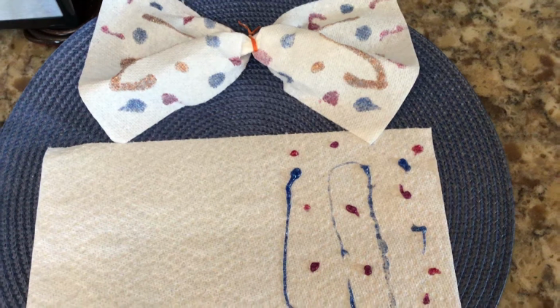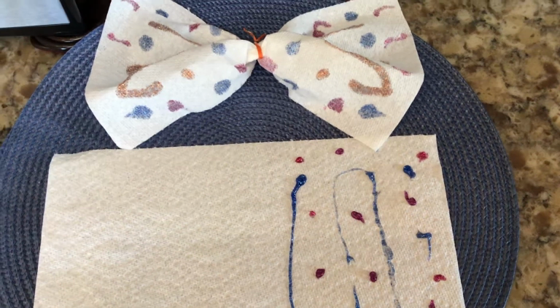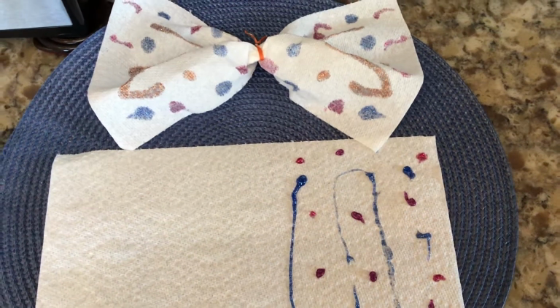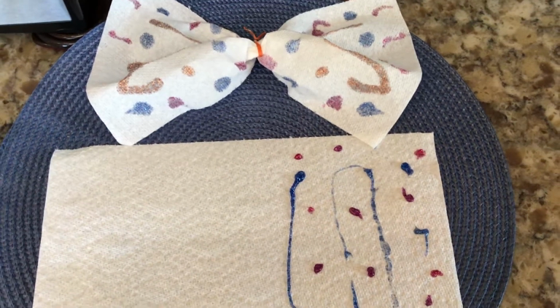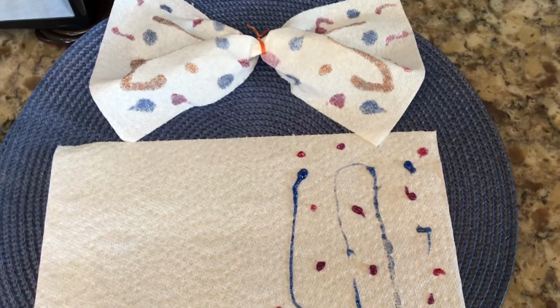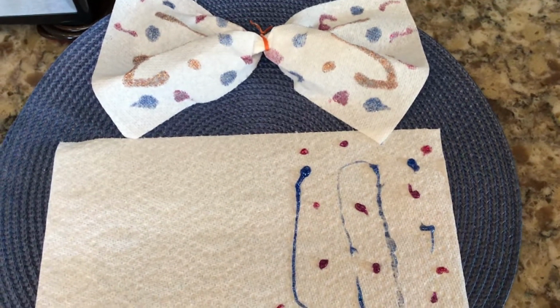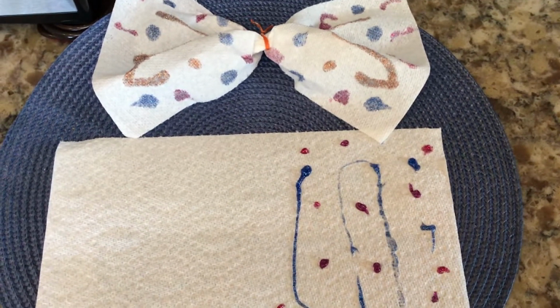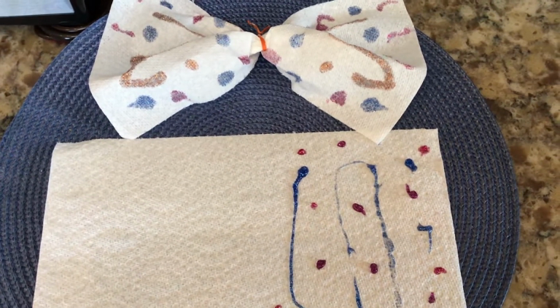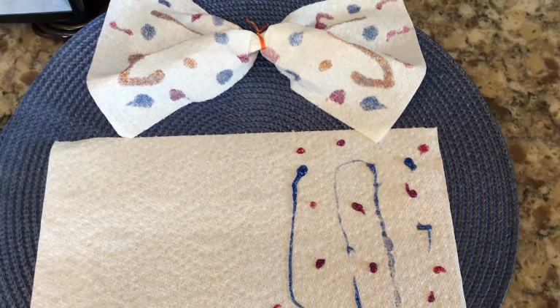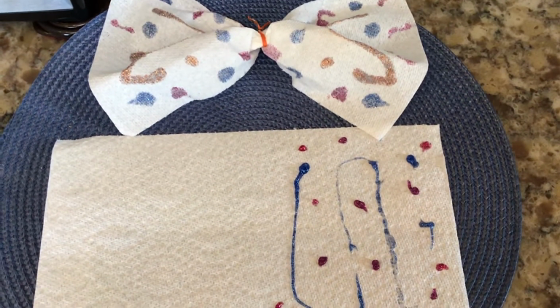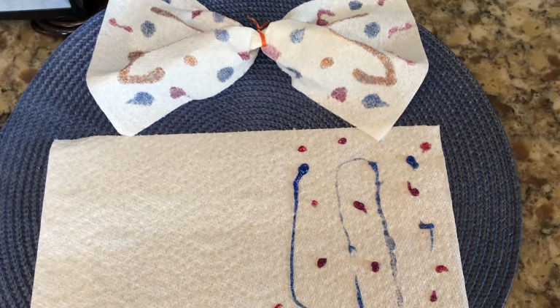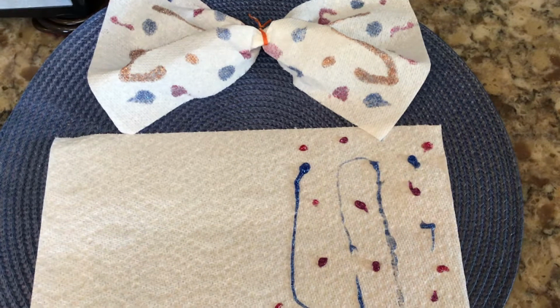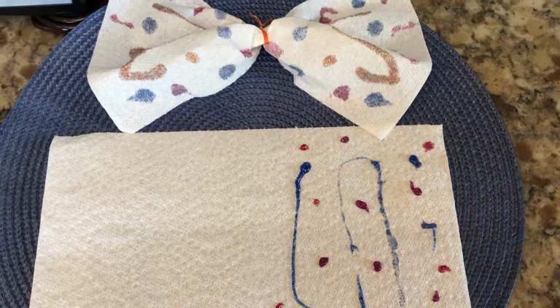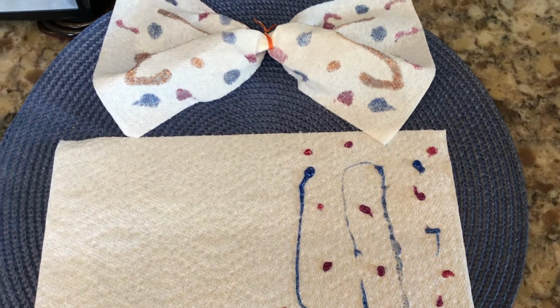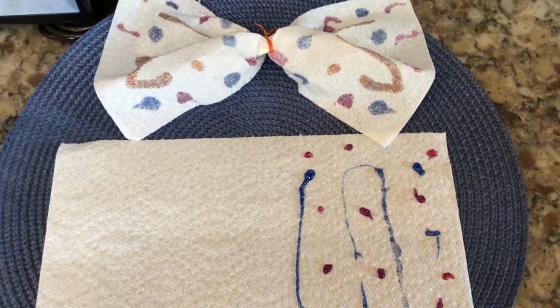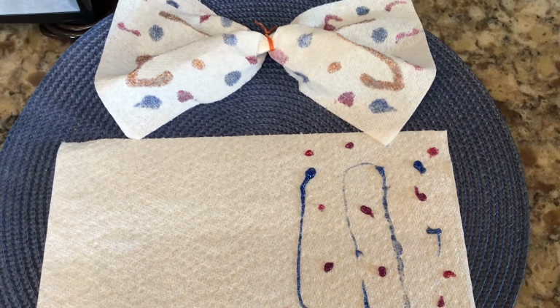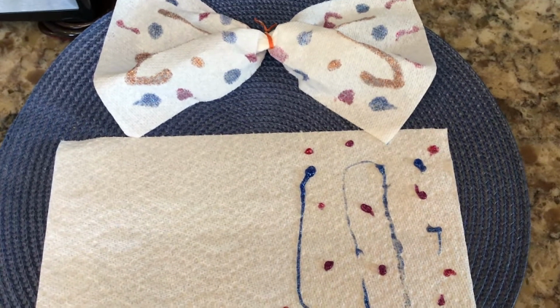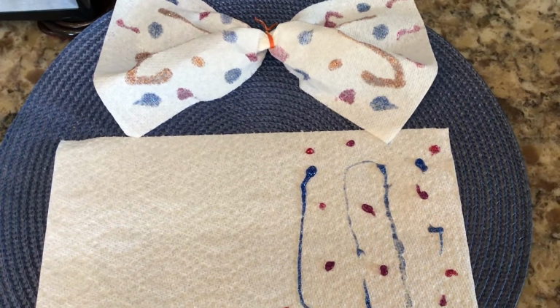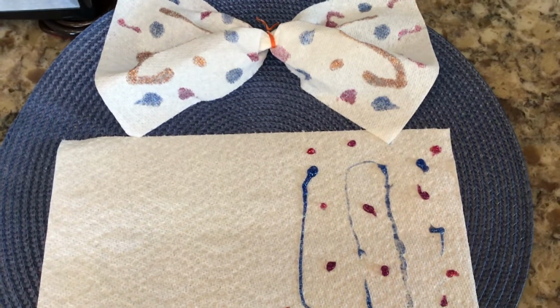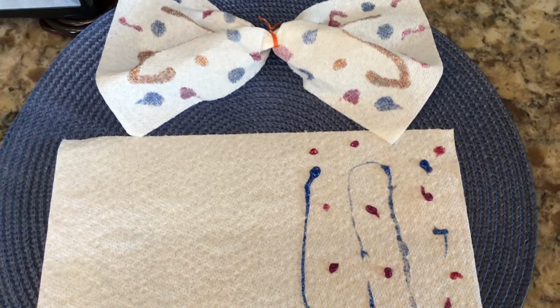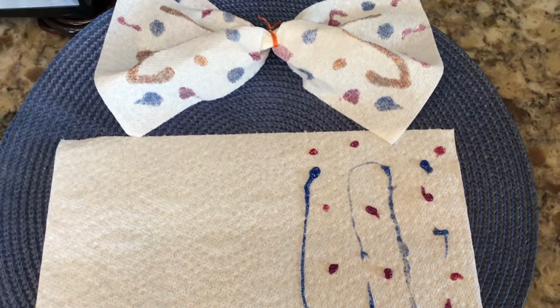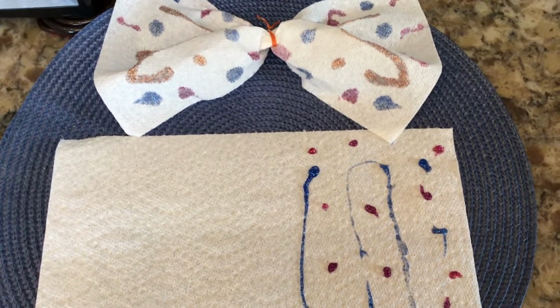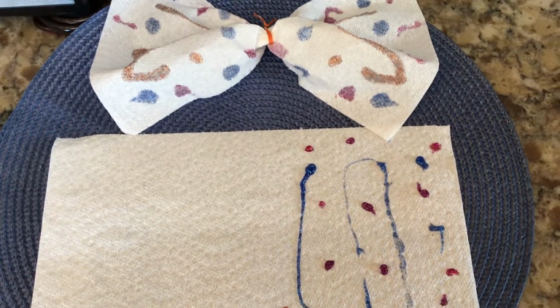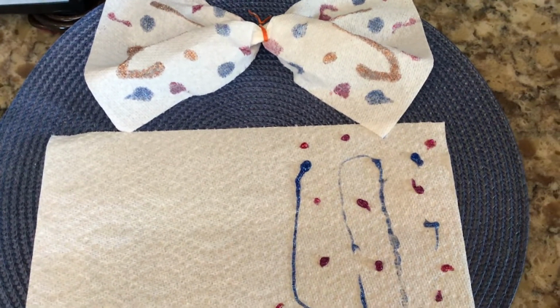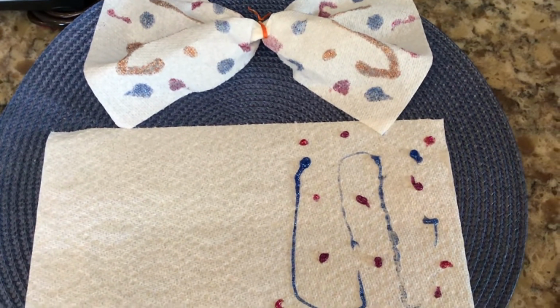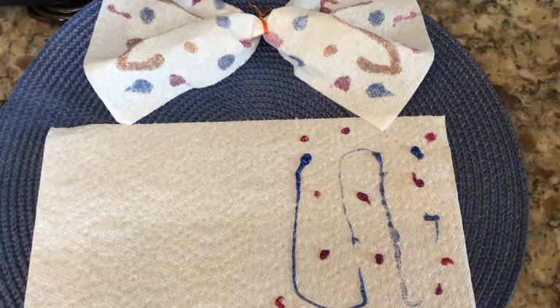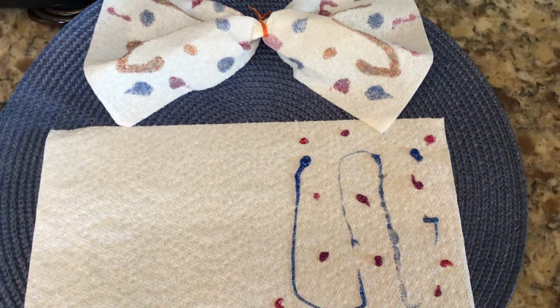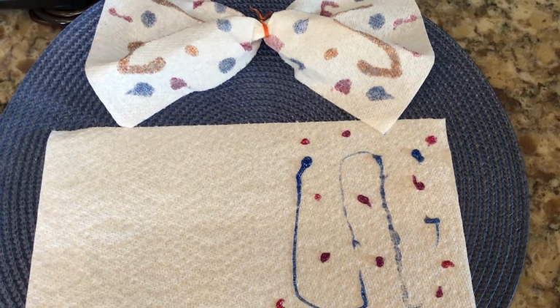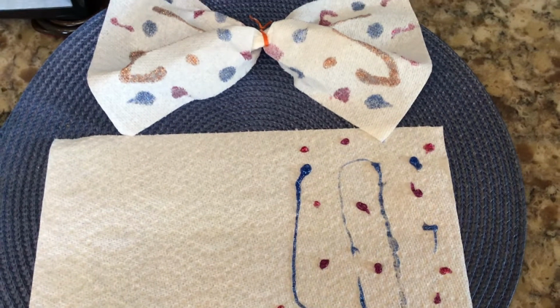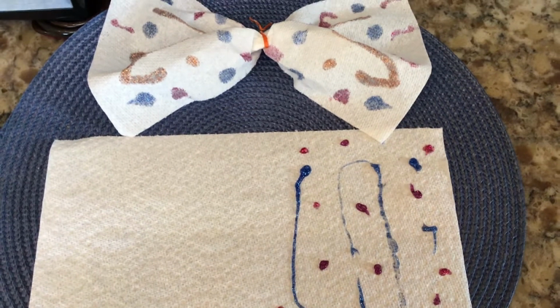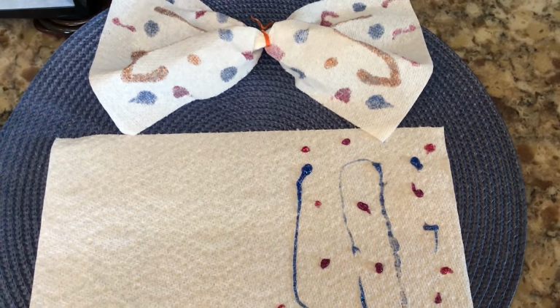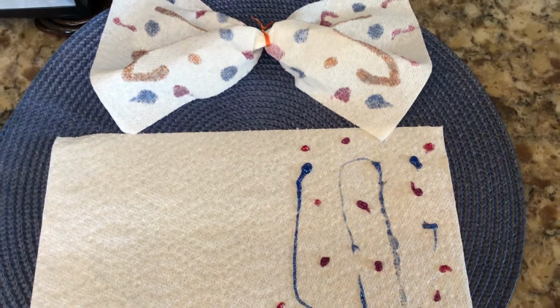Hello everybody! Here's a fun craft that you can do today for your art project. Now I don't have all the supplies like we would have at school, but if you can look around your house and gather a few things, you can make this.